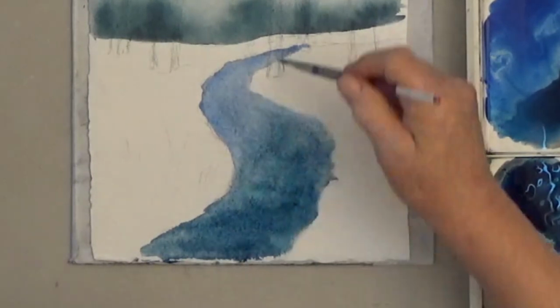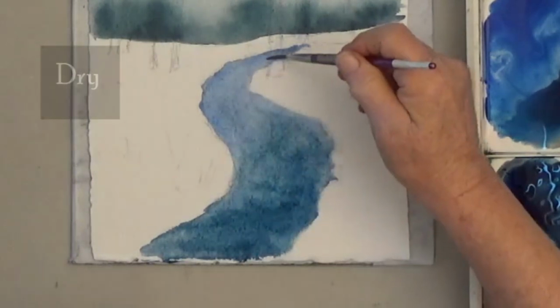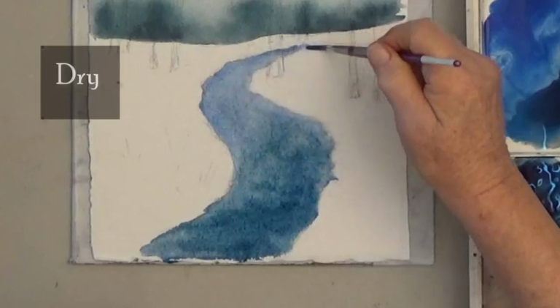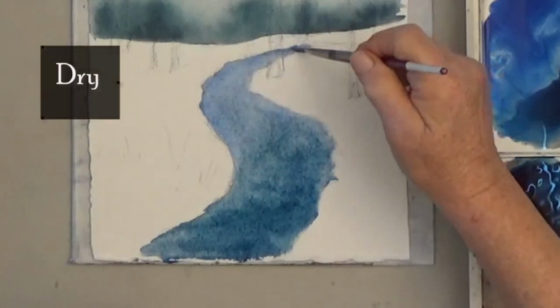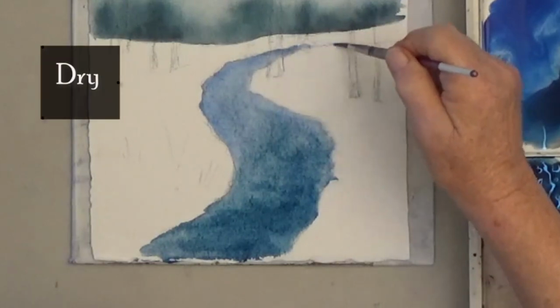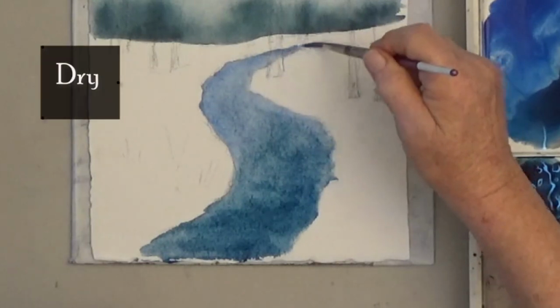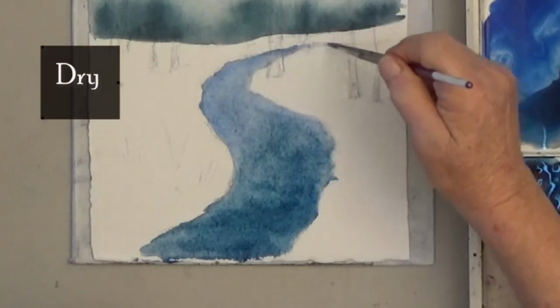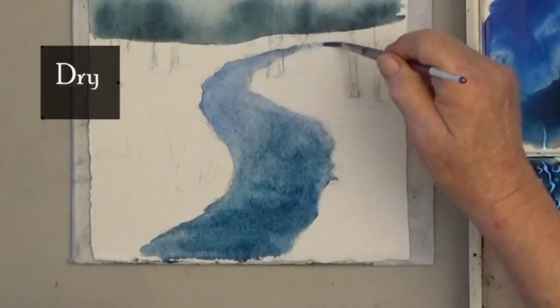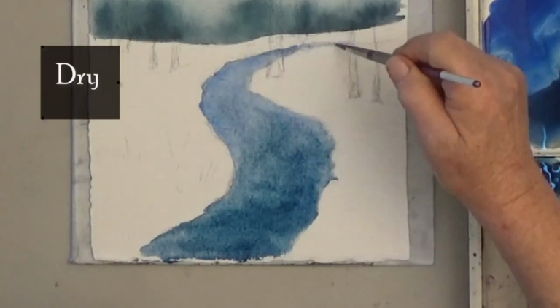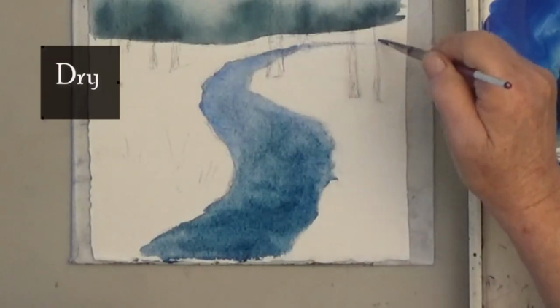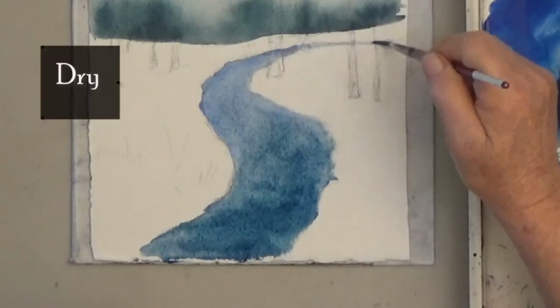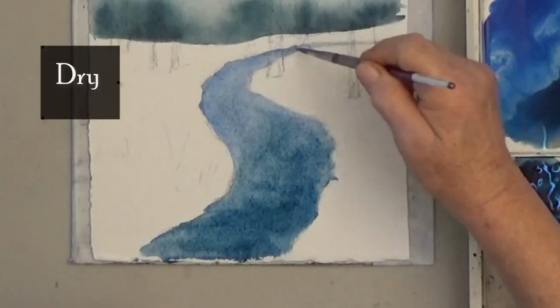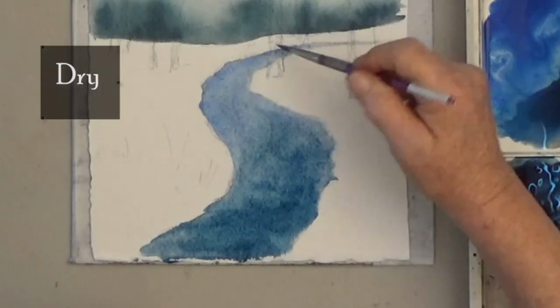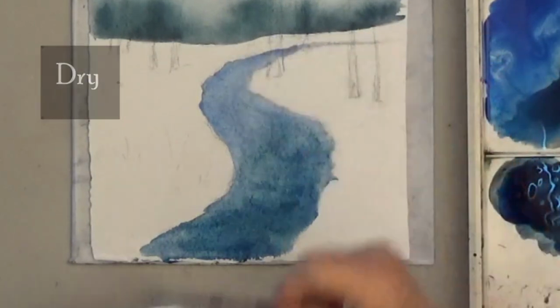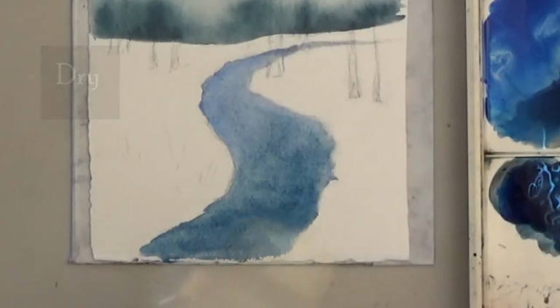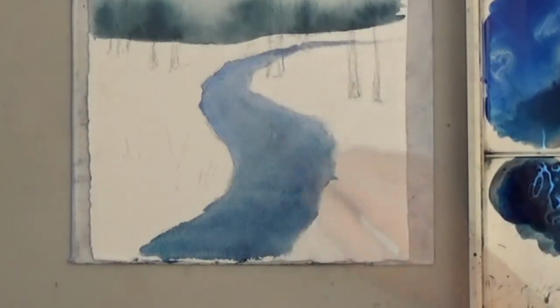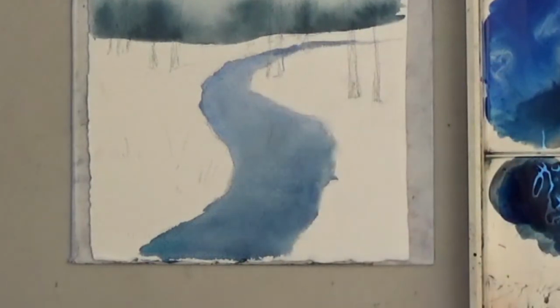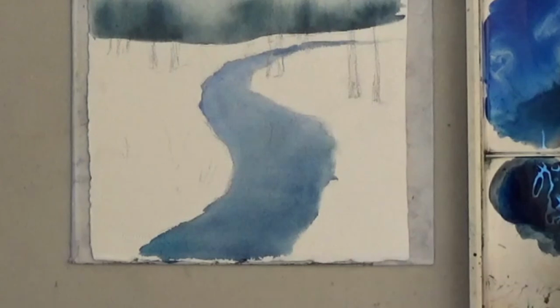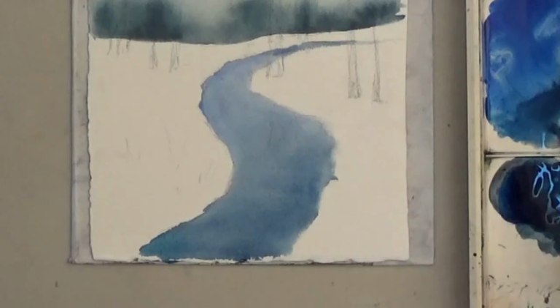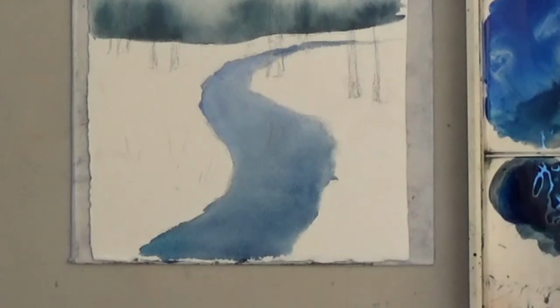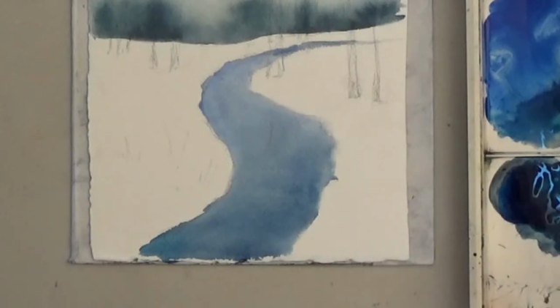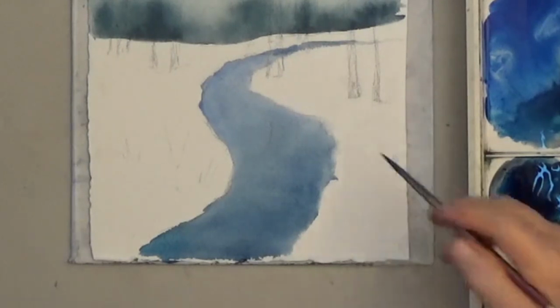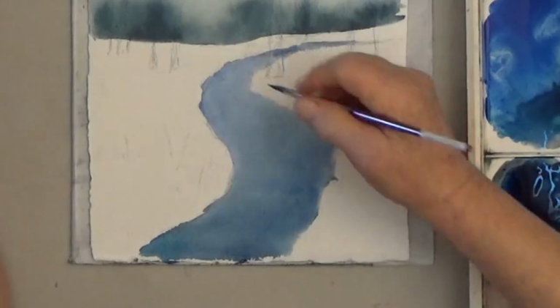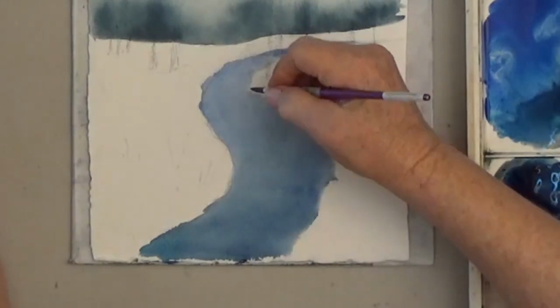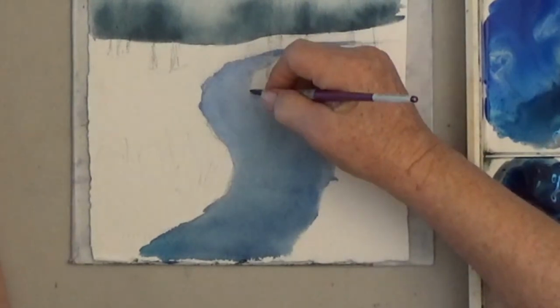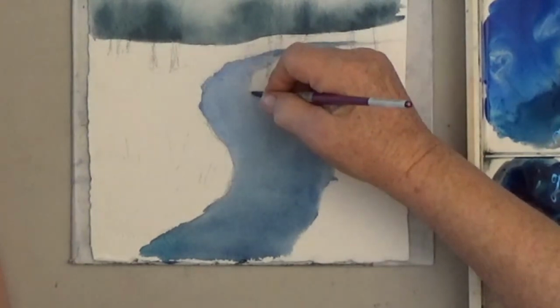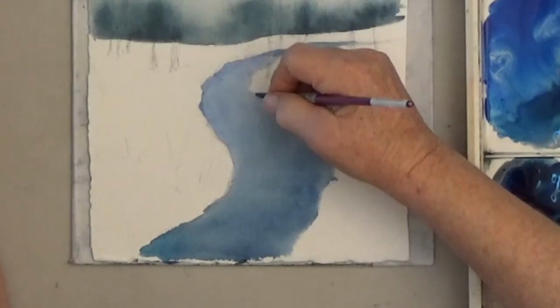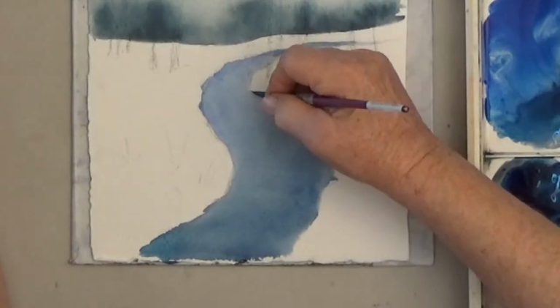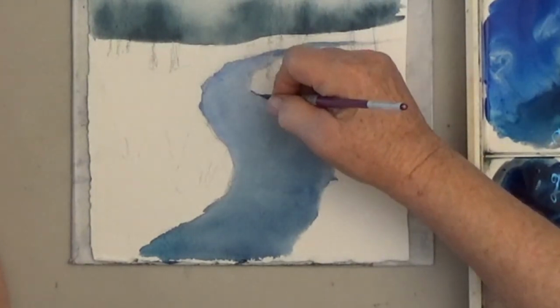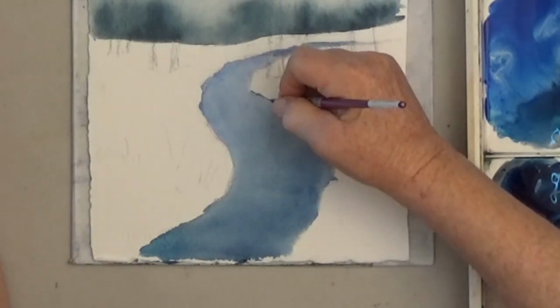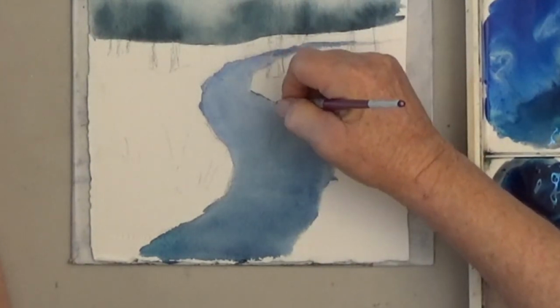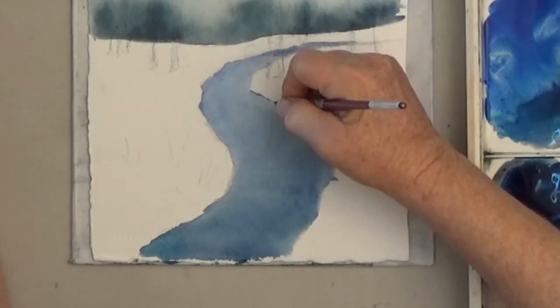Then let it dry. For realism, I'm adding a line of dark around the edges of the river, except for the curve on the left side.